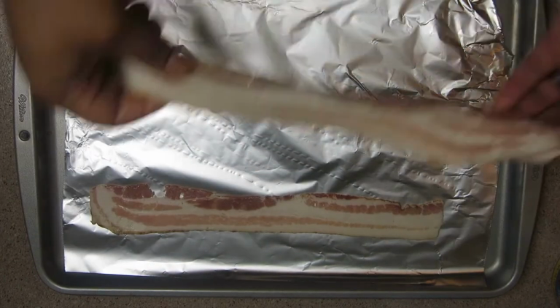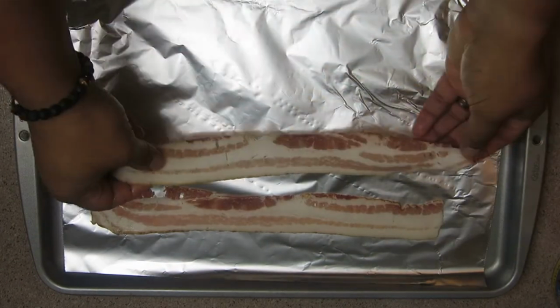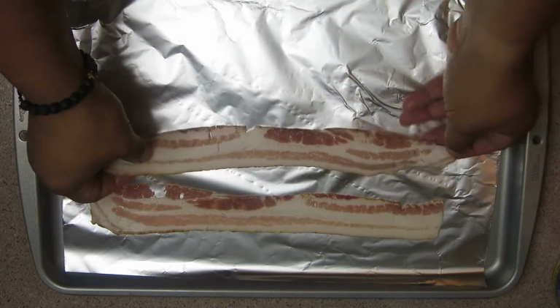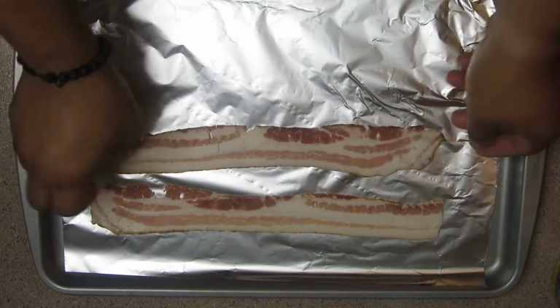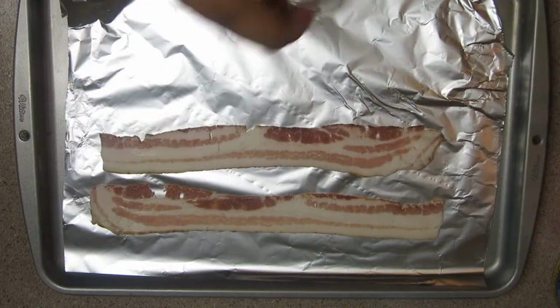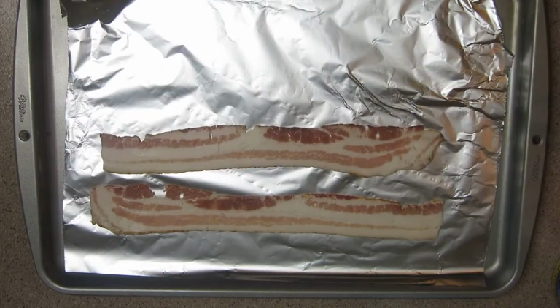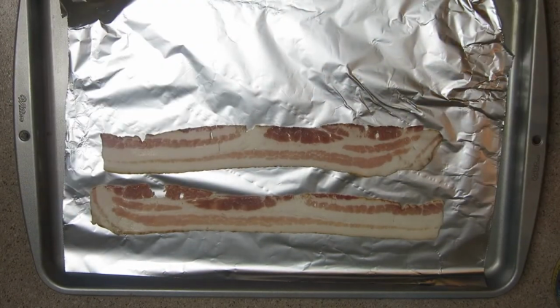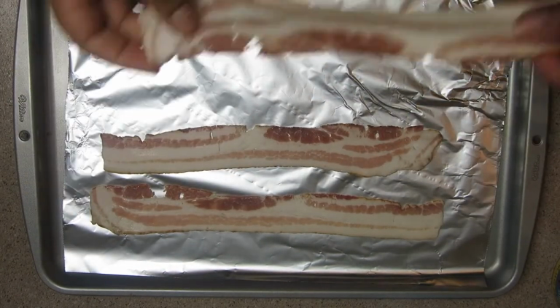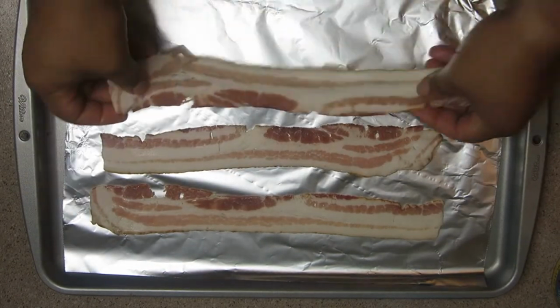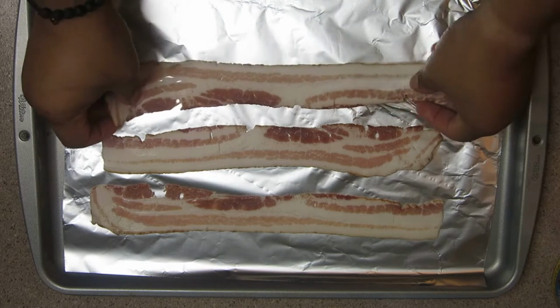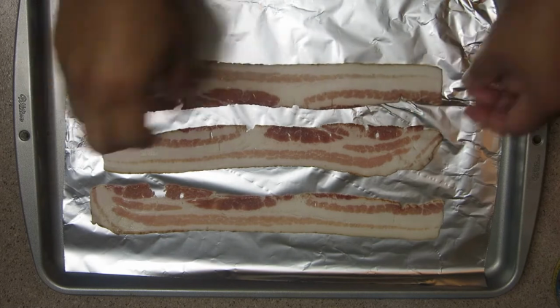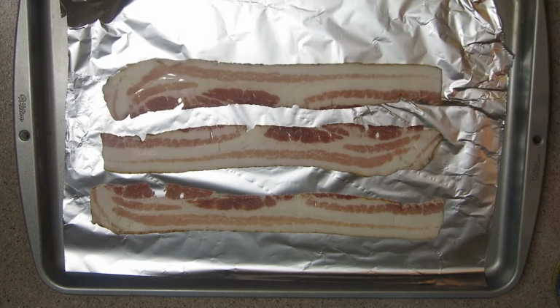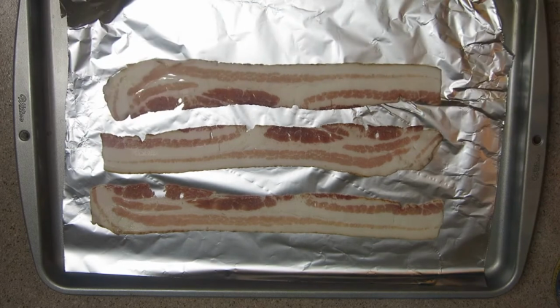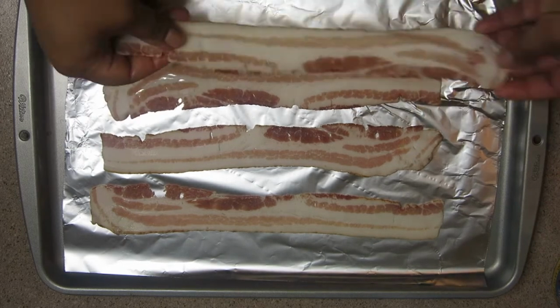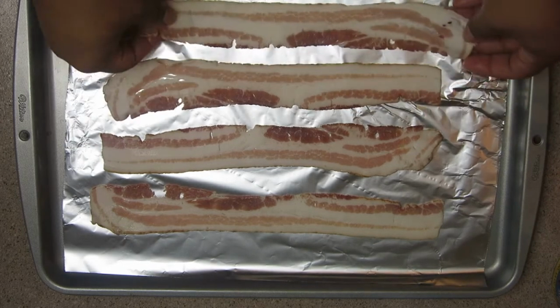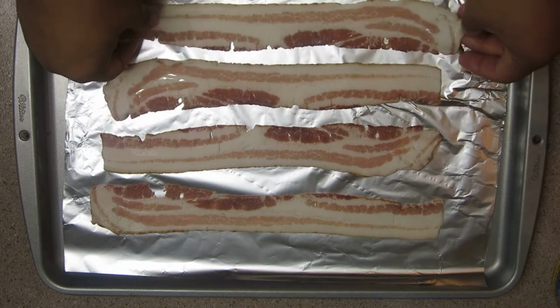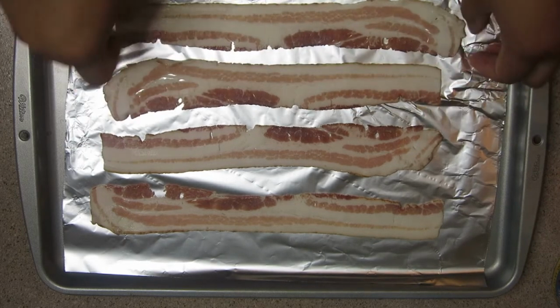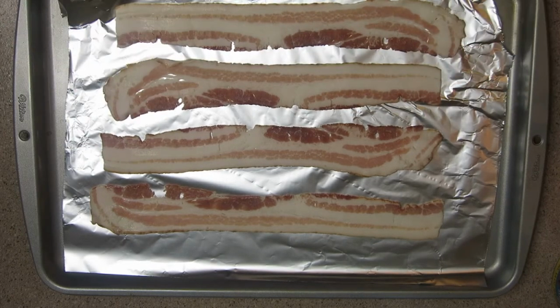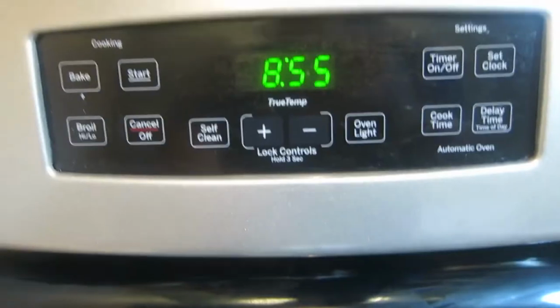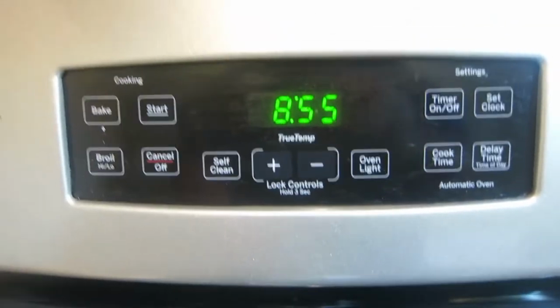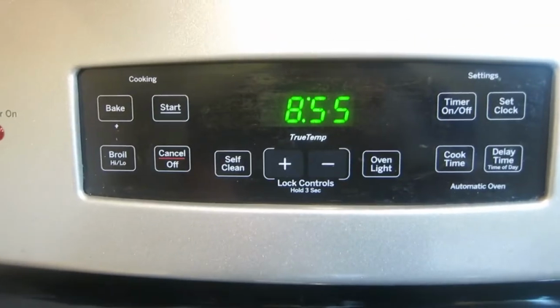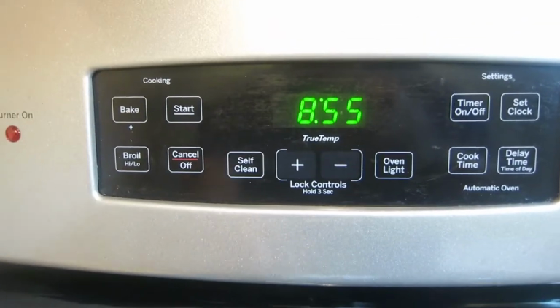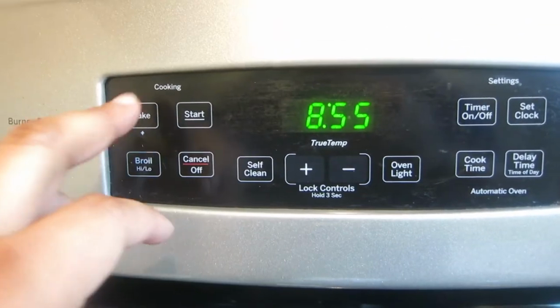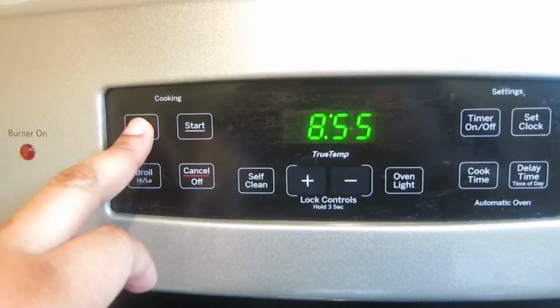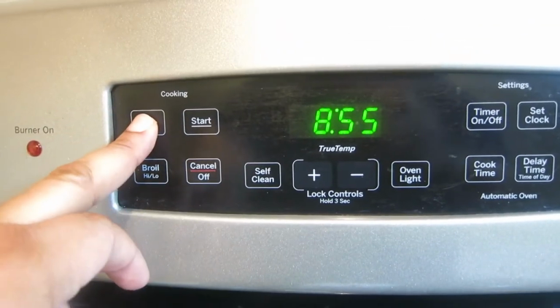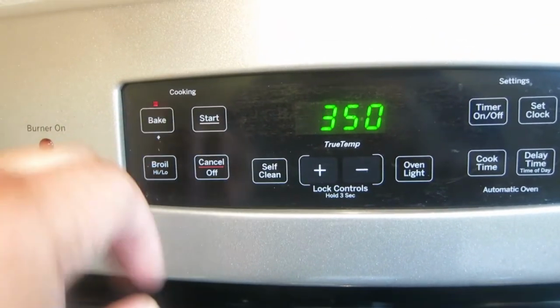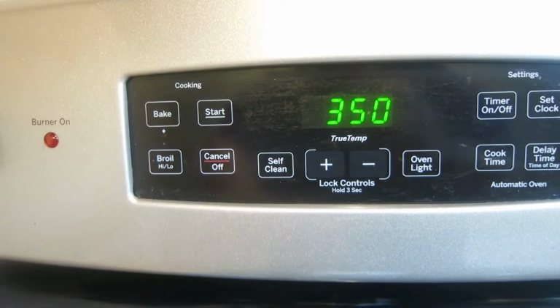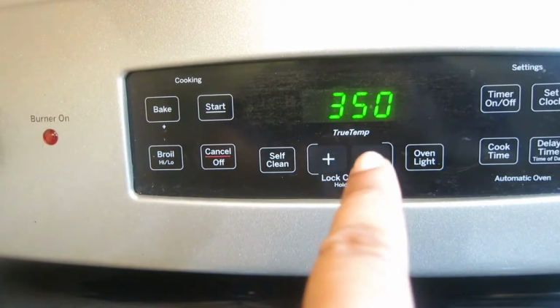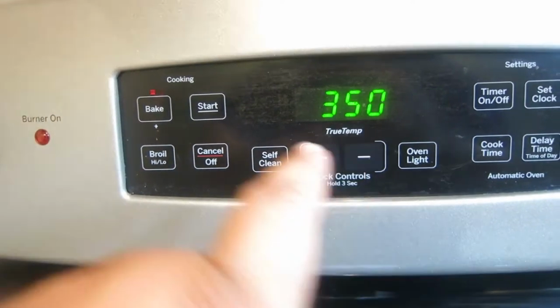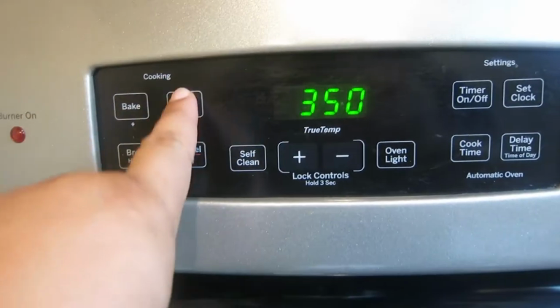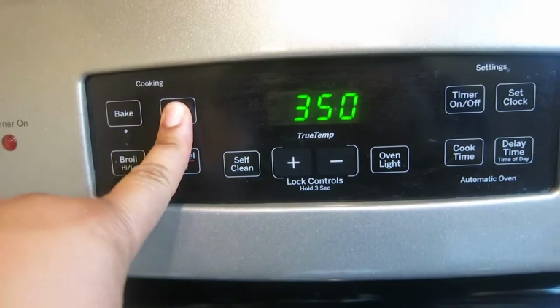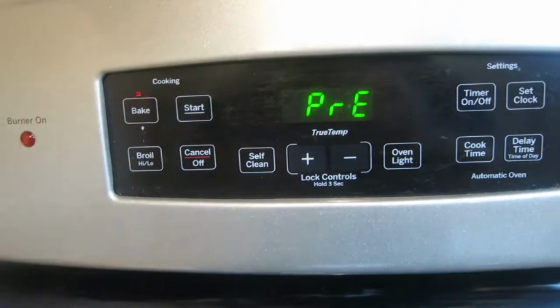Whatever bacon you got, use it — don't matter what it is. We got four strips of bacon, two for me, two for the wife. Go ahead and set your oven to about 350. If you want it higher you can cook quicker, but I do 350.